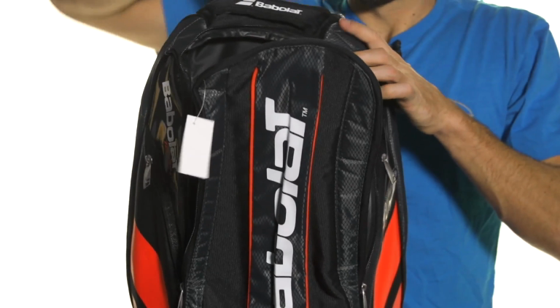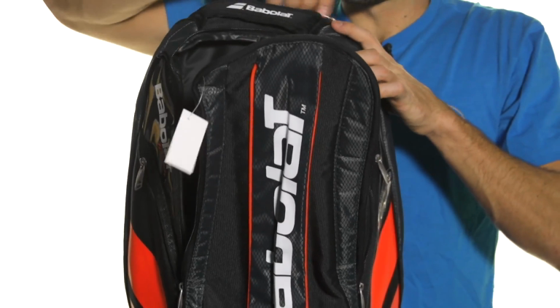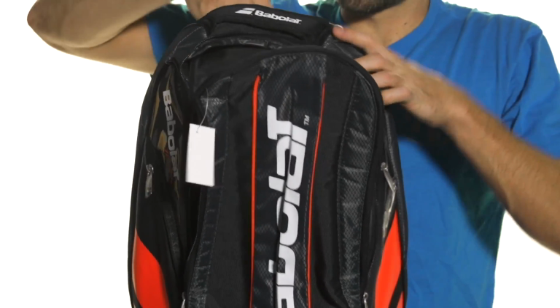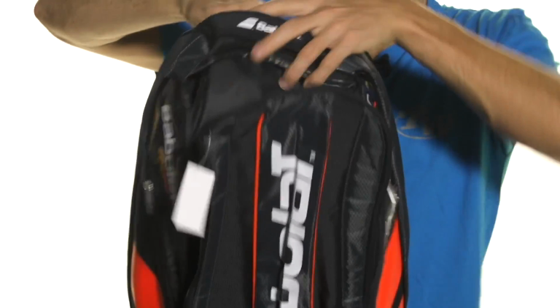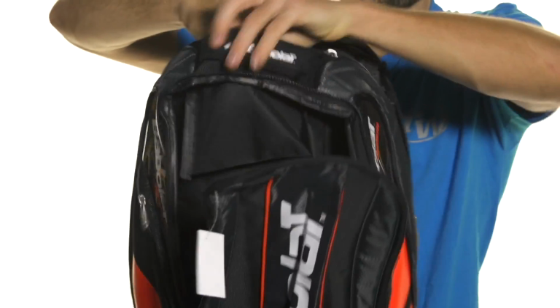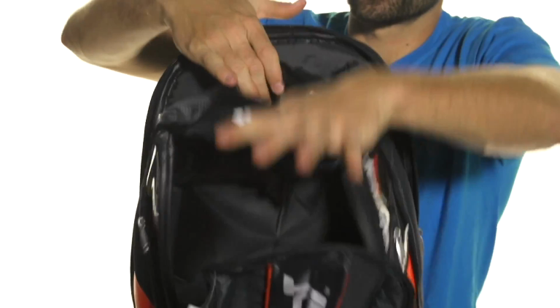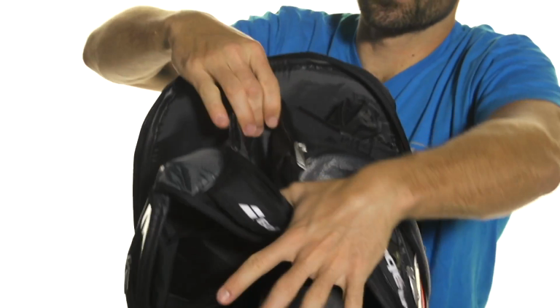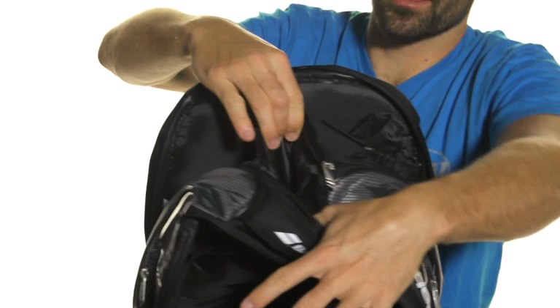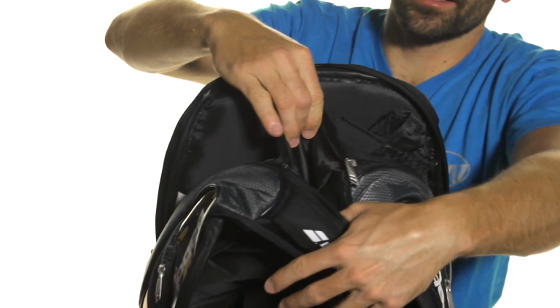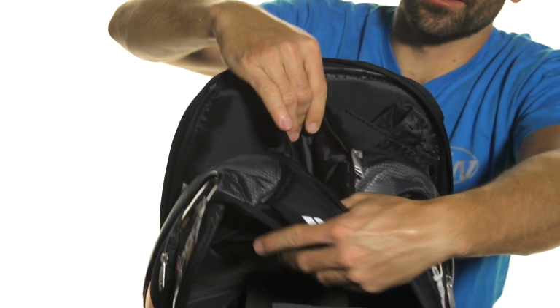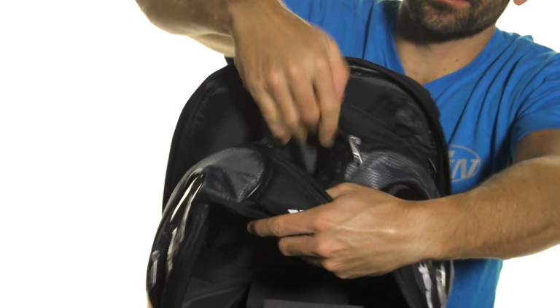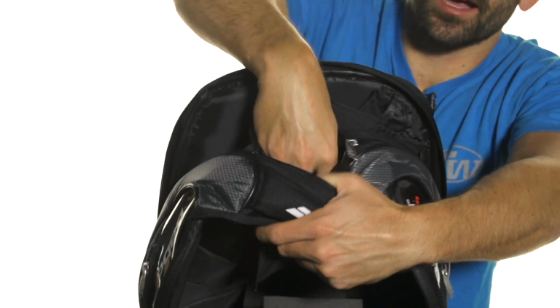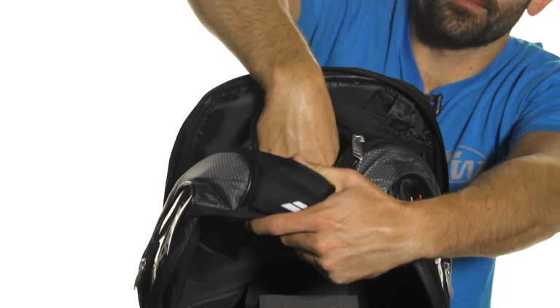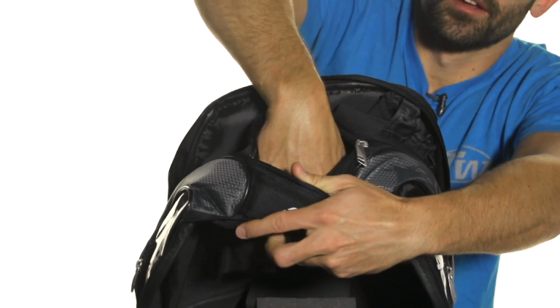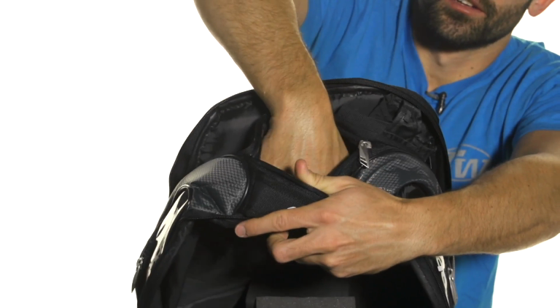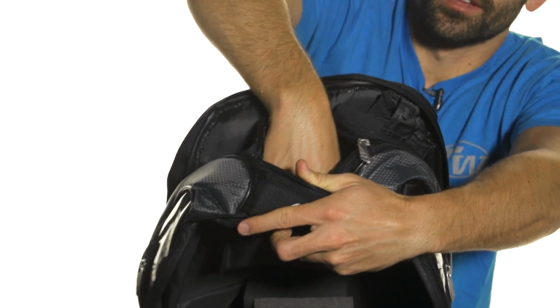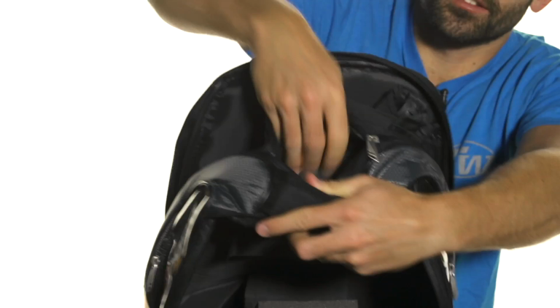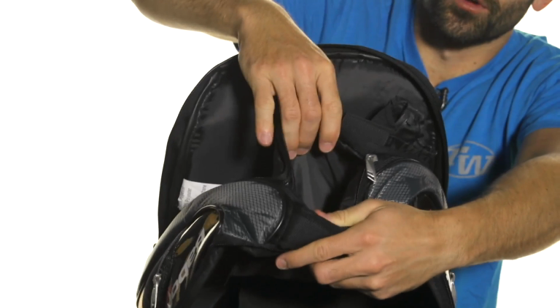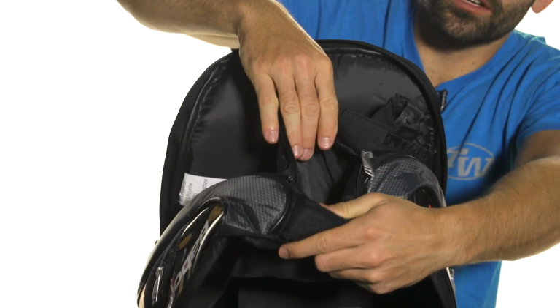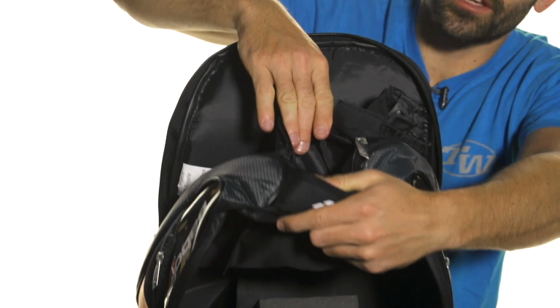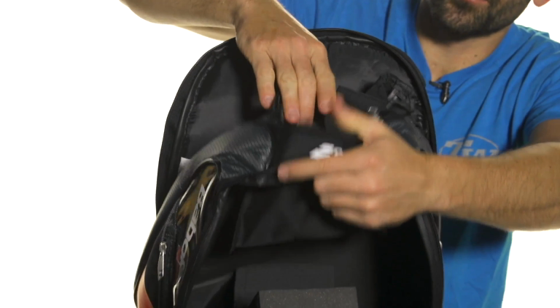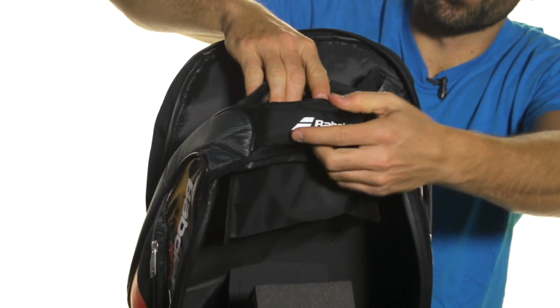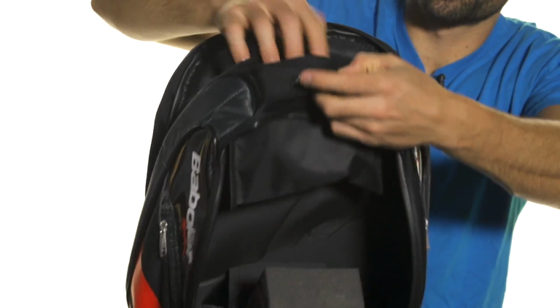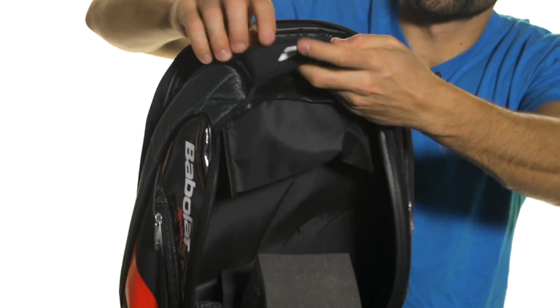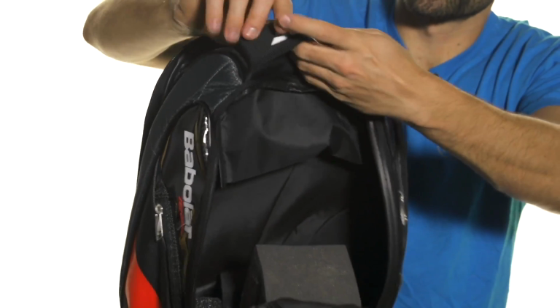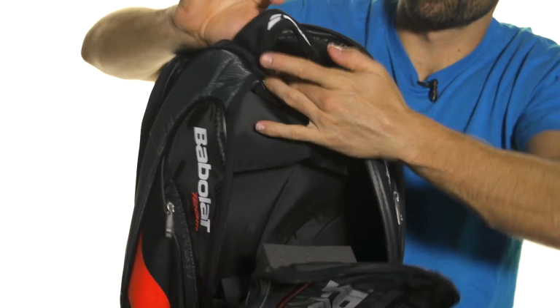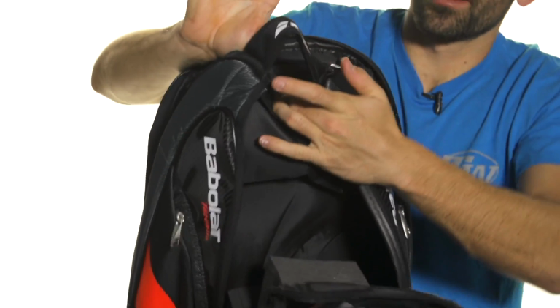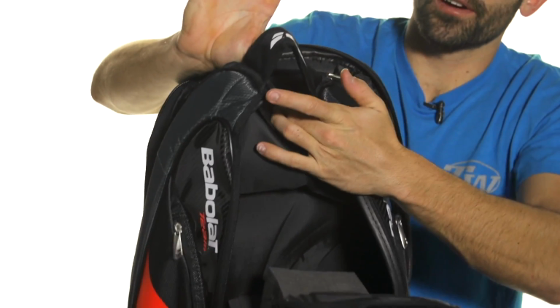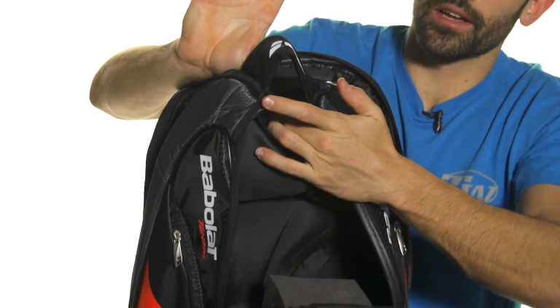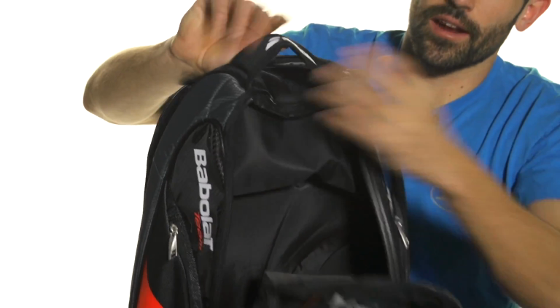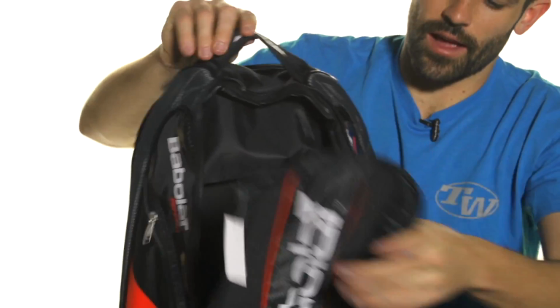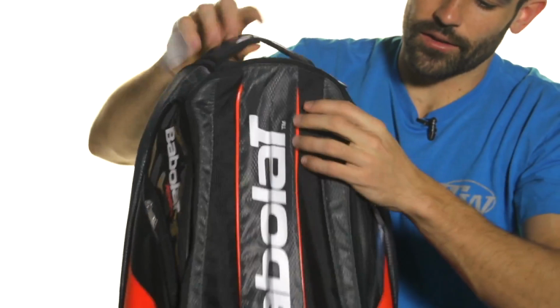You're also going to have a nice accessory pocket here along the top, nice and small, good for keeping your wallet or your phone, something like that. And while we're up here, you're going to get that grab handle.